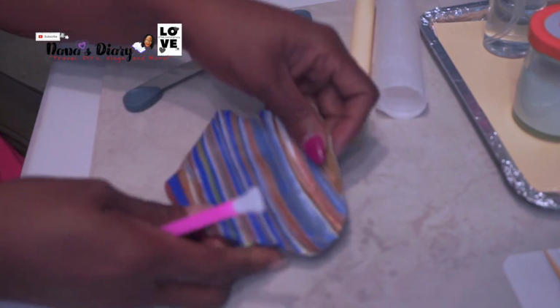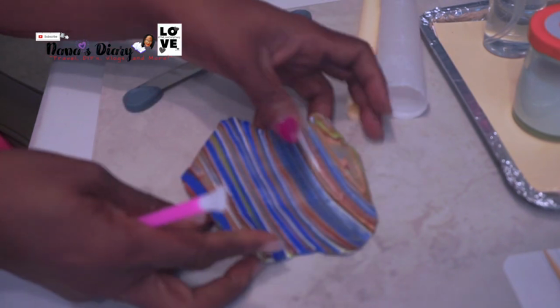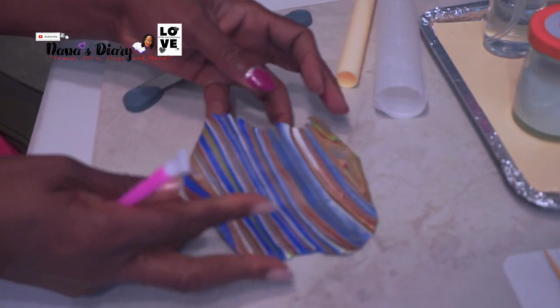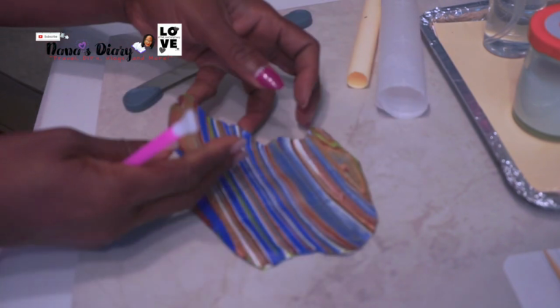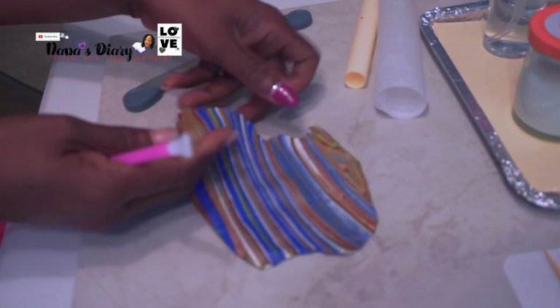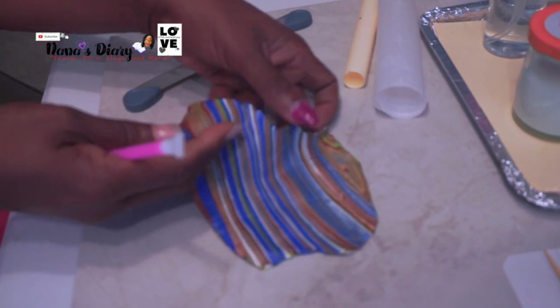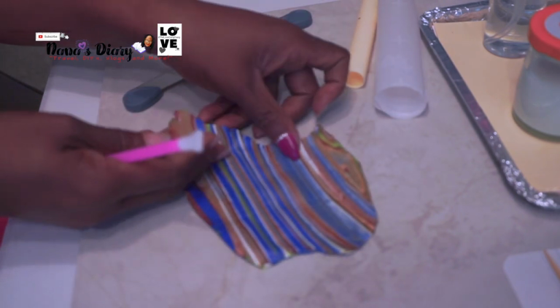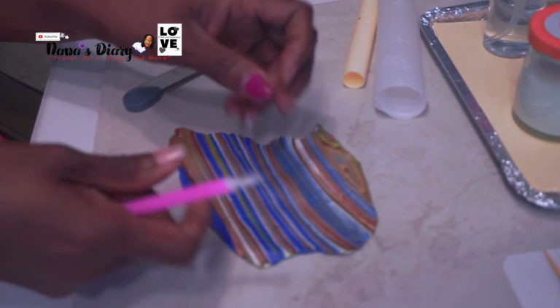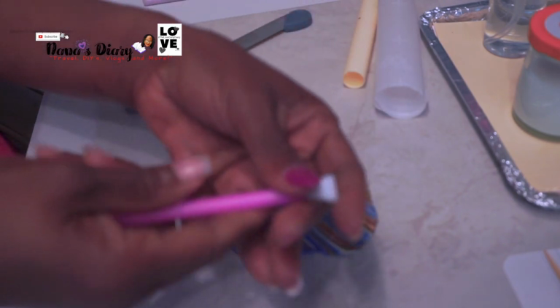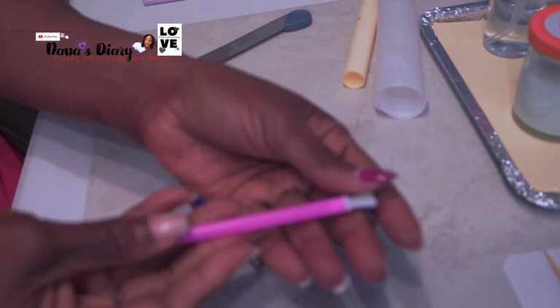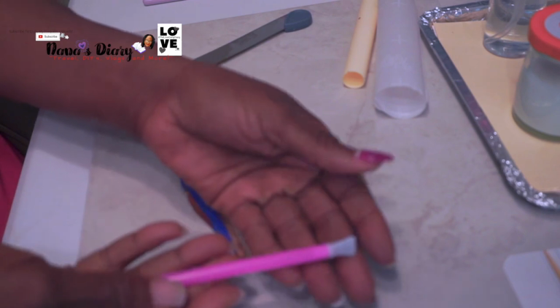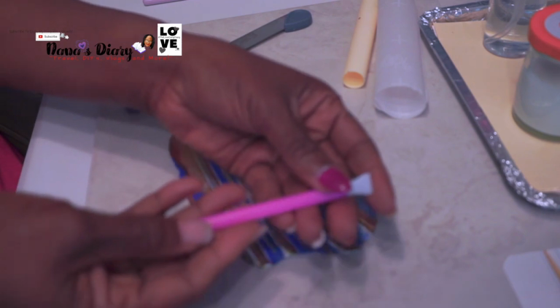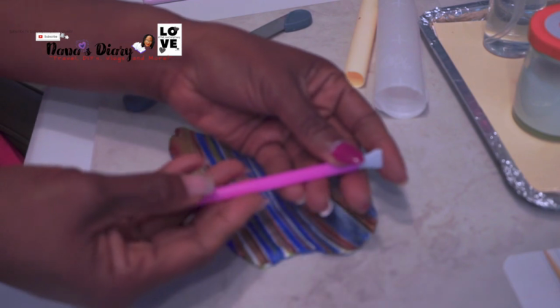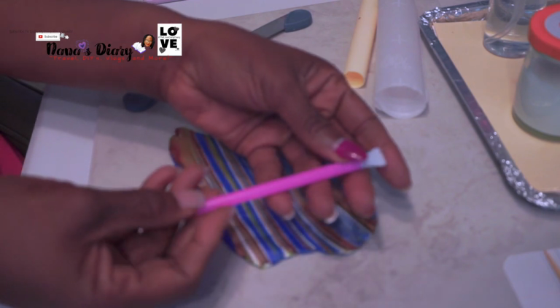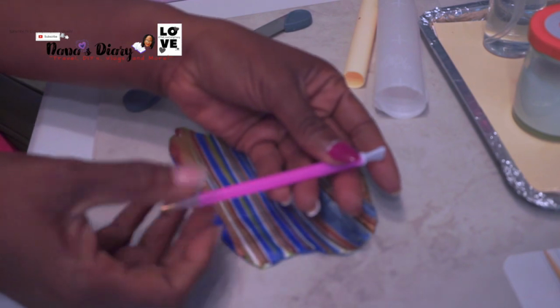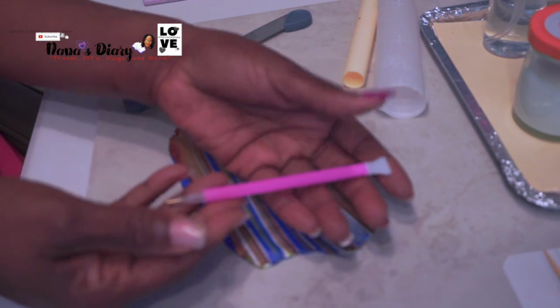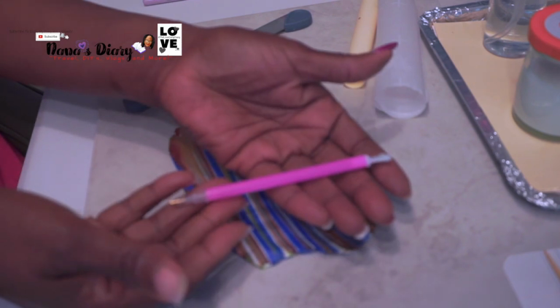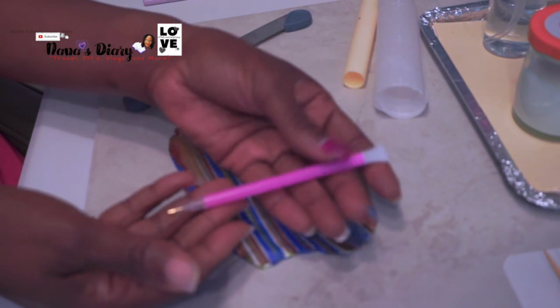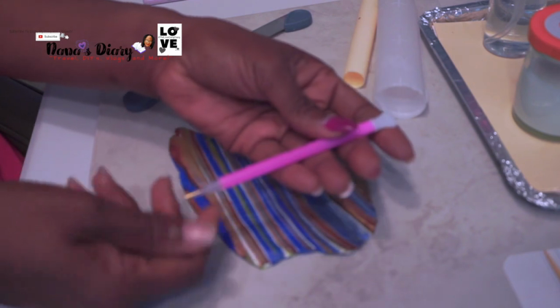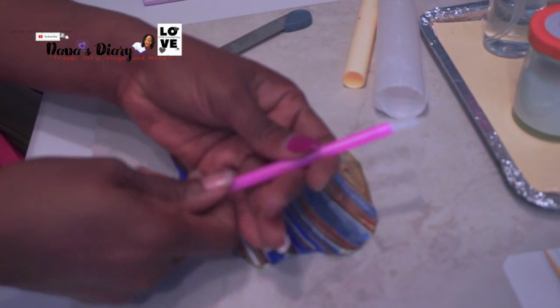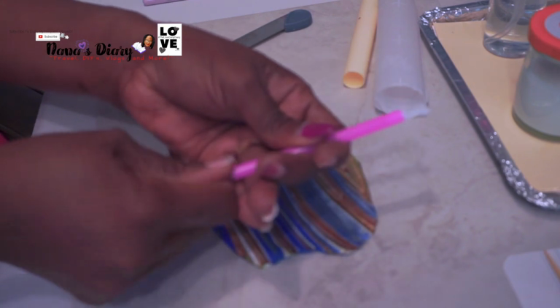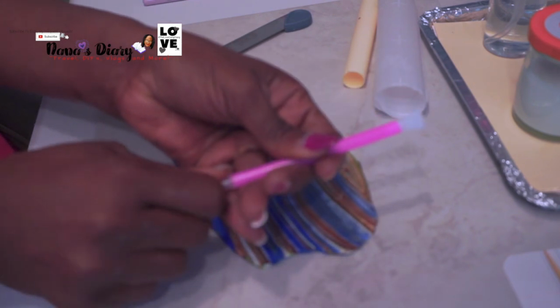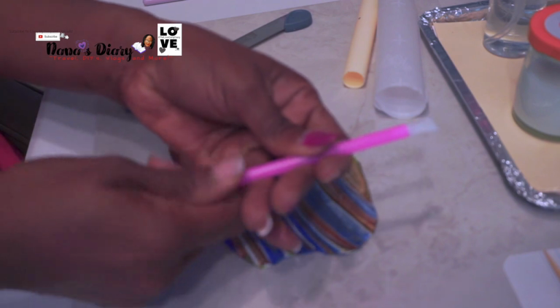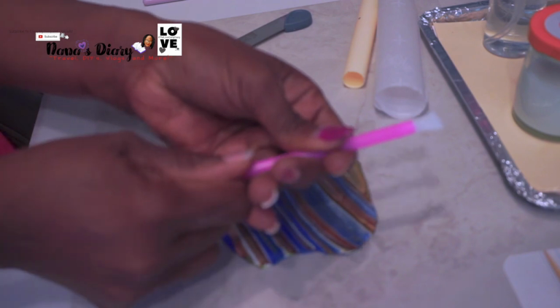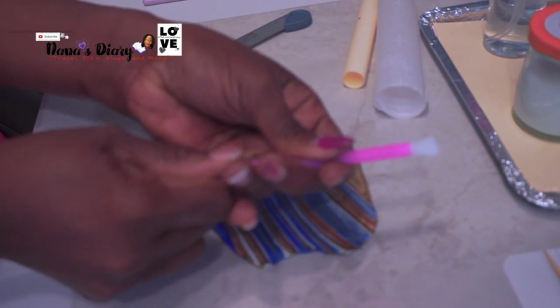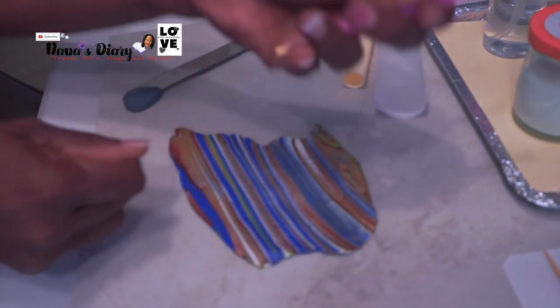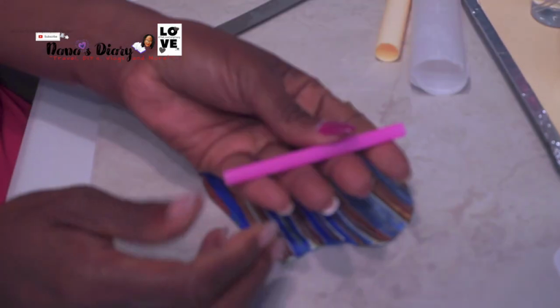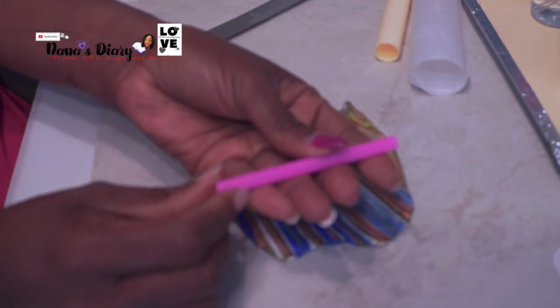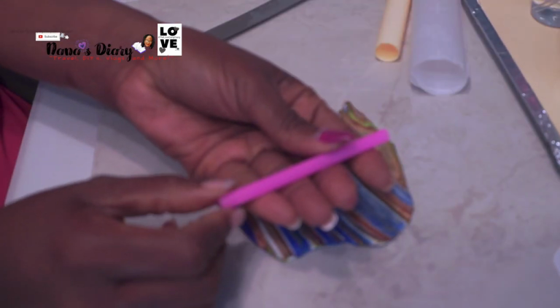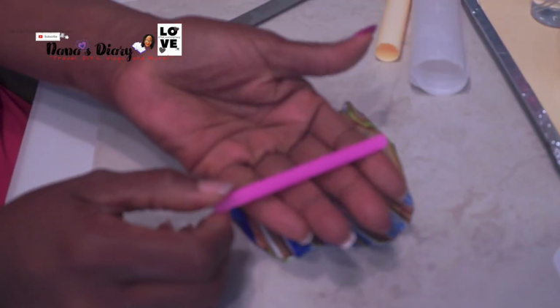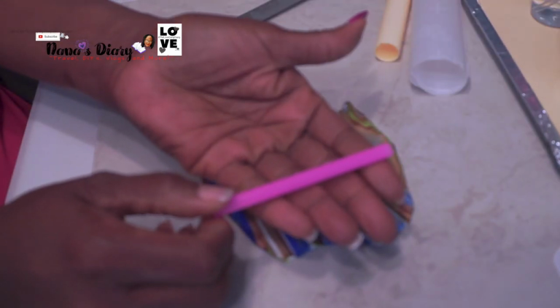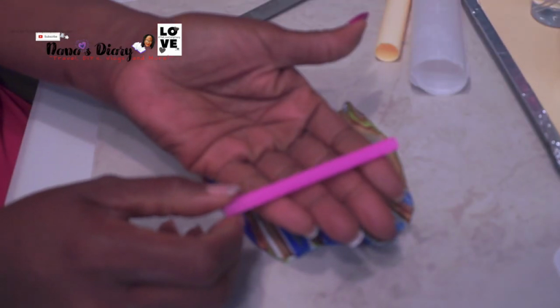I flatten it out and this is the pen that usually comes in the diamond paintings. I'm just going to take both ends off of it so I can get it ready to cover with the clay.